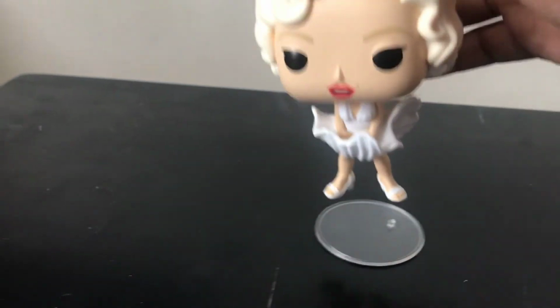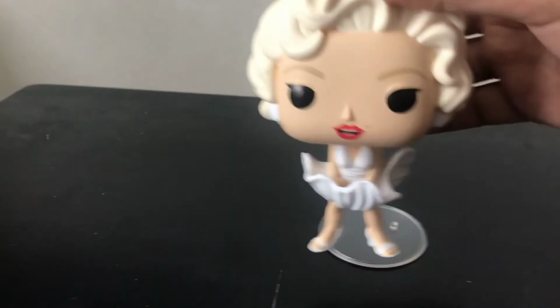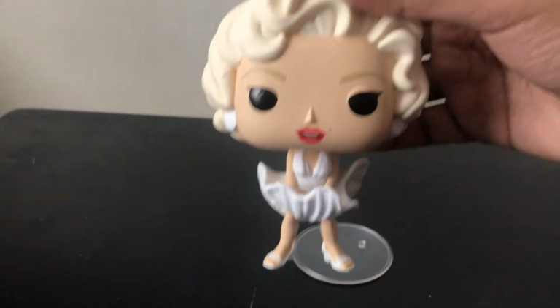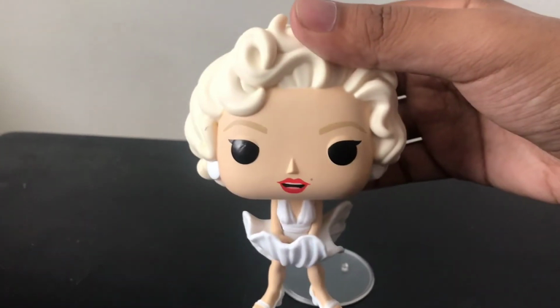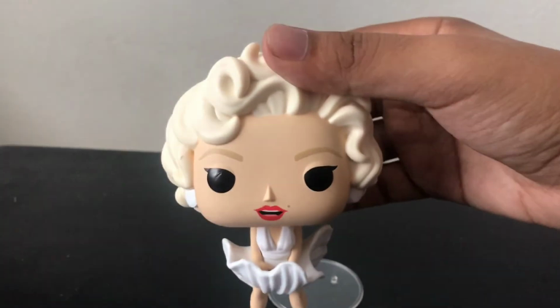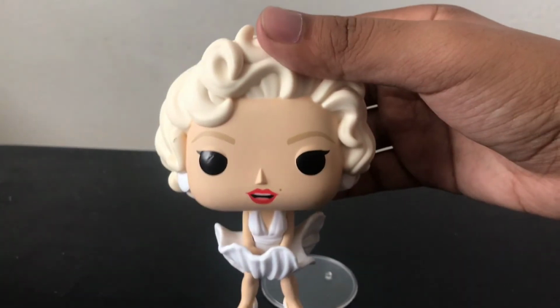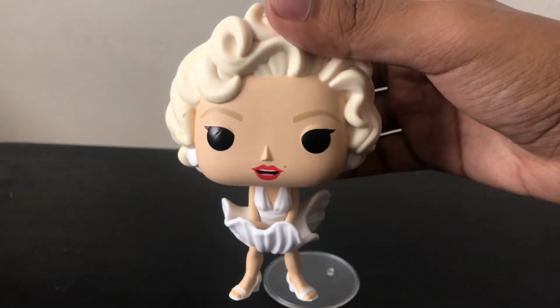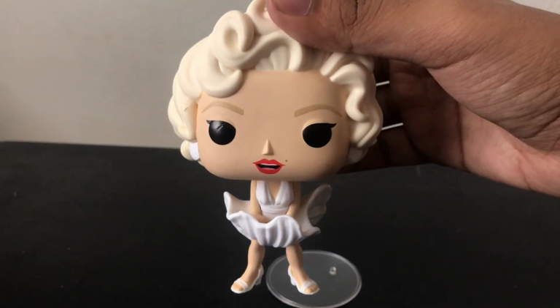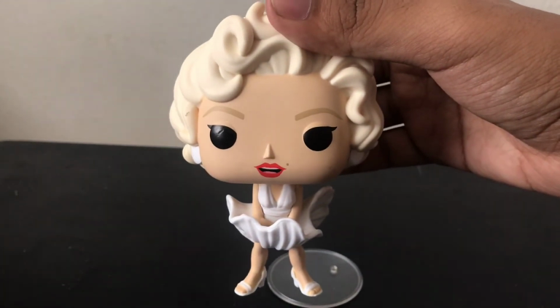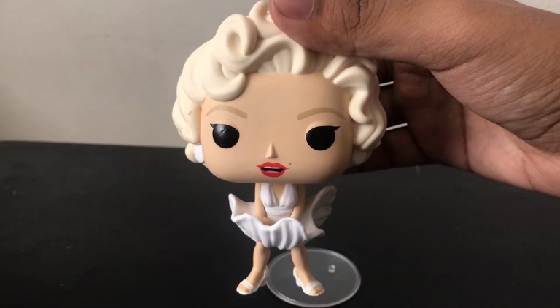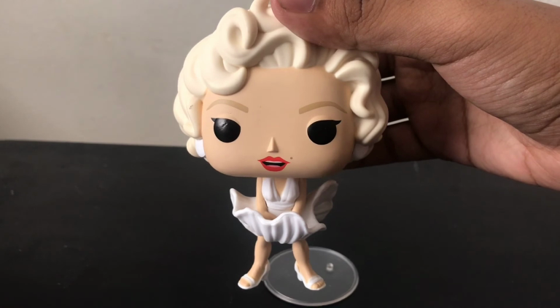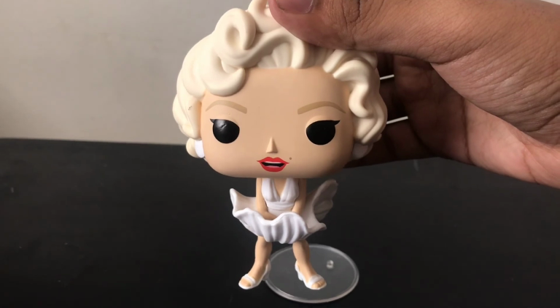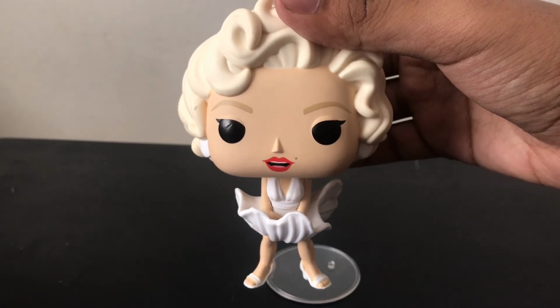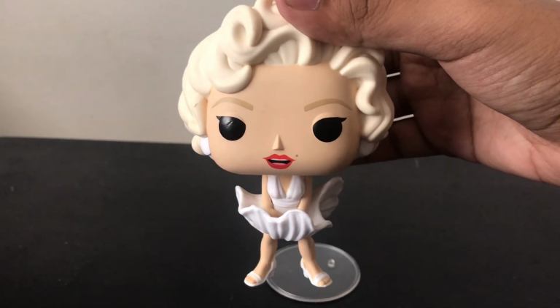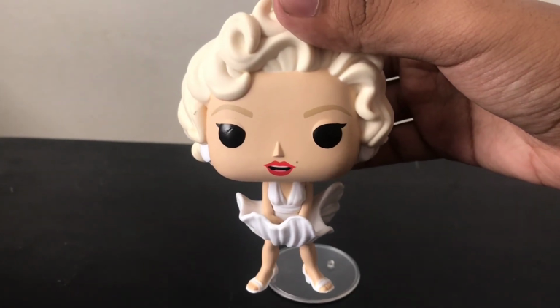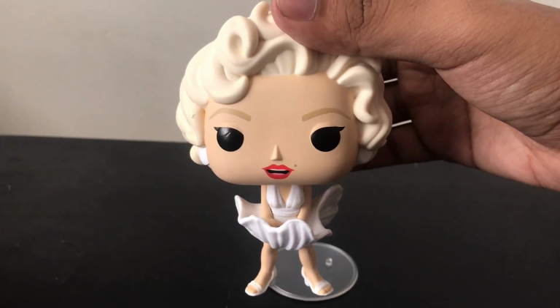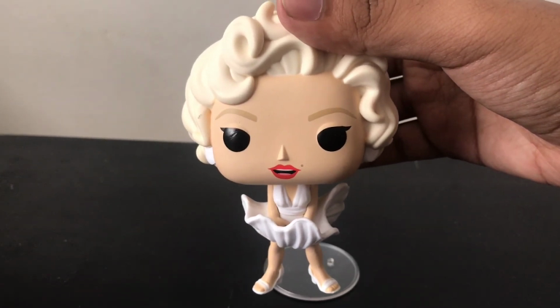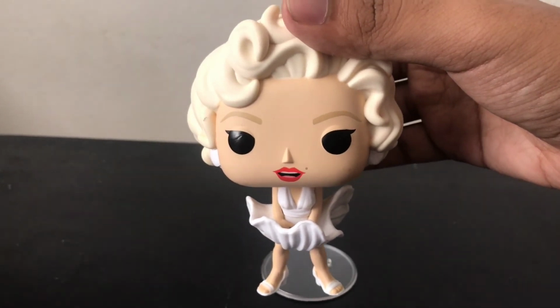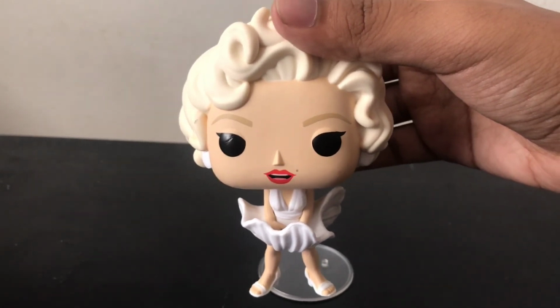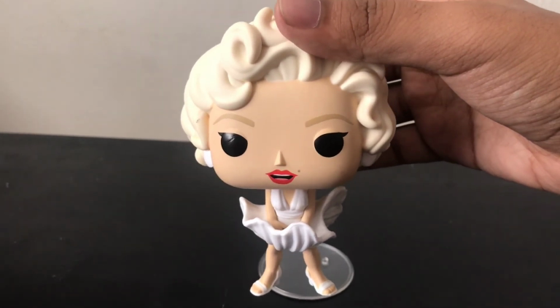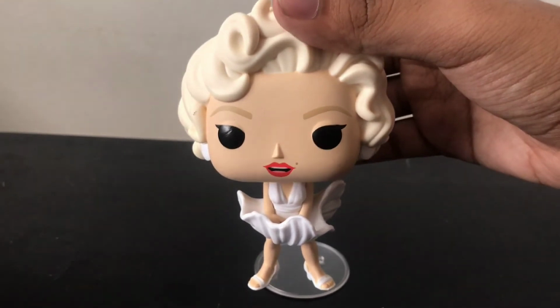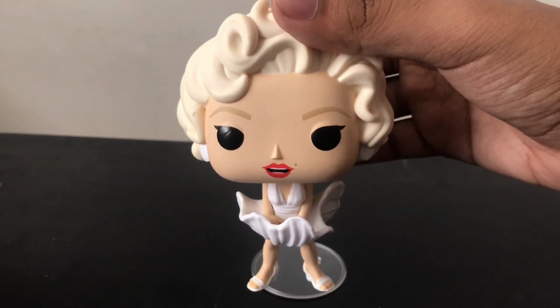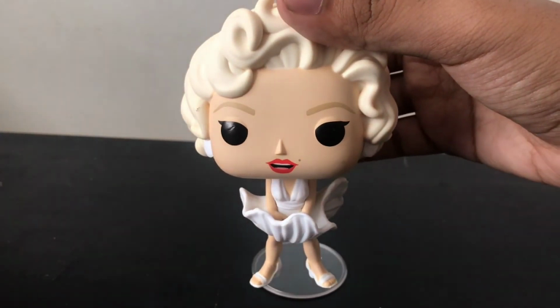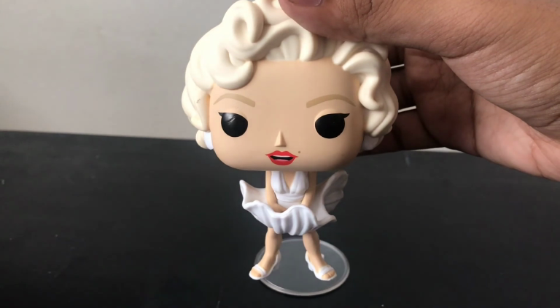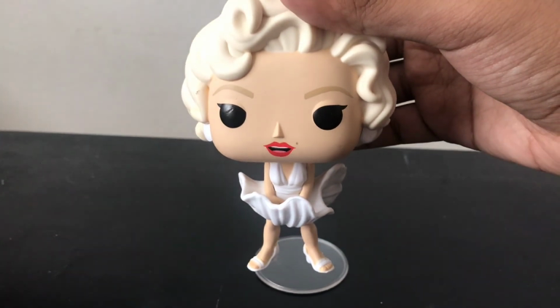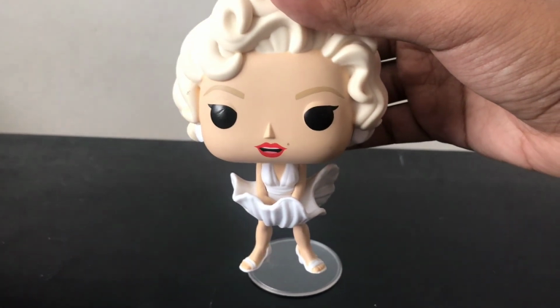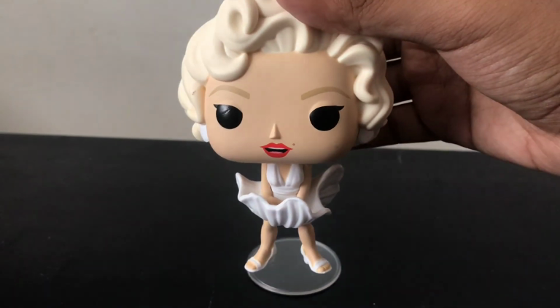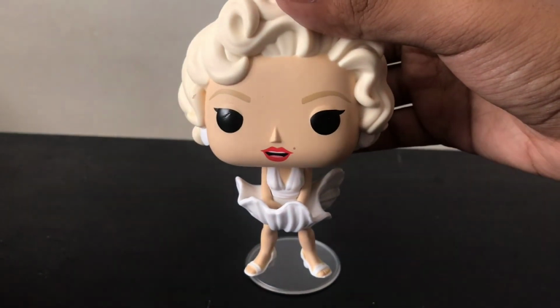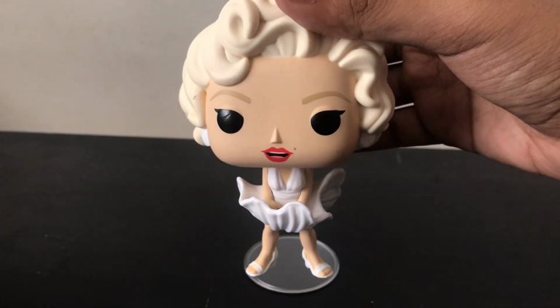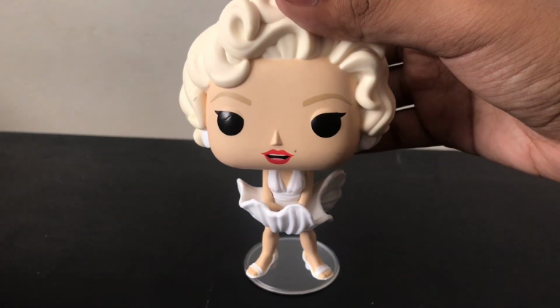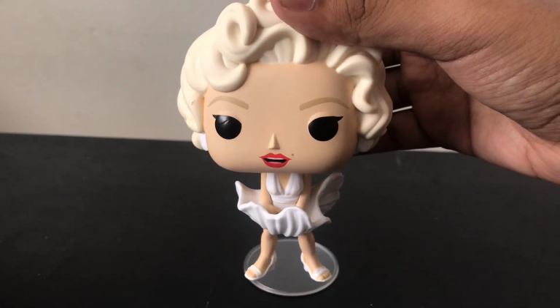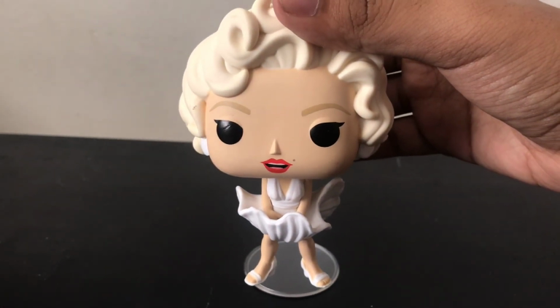It's really nice. I want to give a big shoutout to Ricky's Toys for letting me review her, and I'm really happy for it. Thank you so much for watching this video. Please like this video, leave a comment, and subscribe for more. Peace.